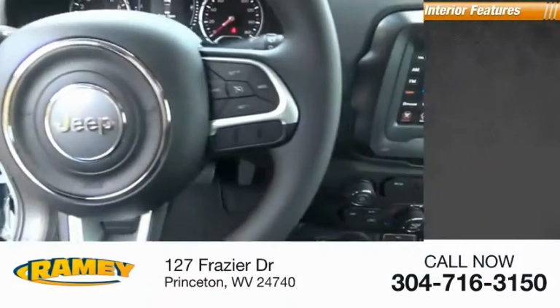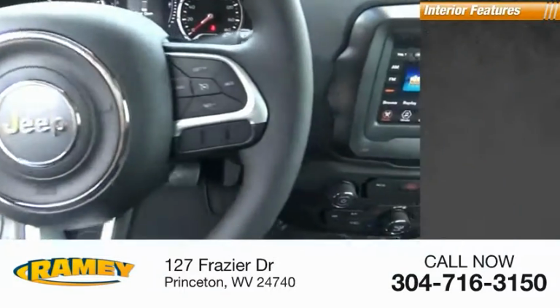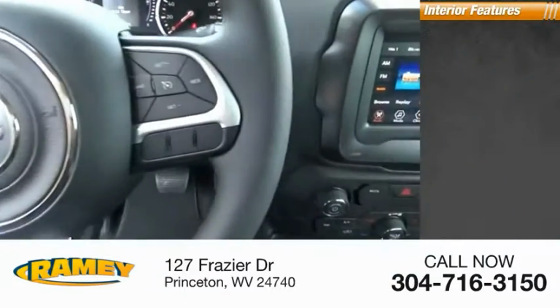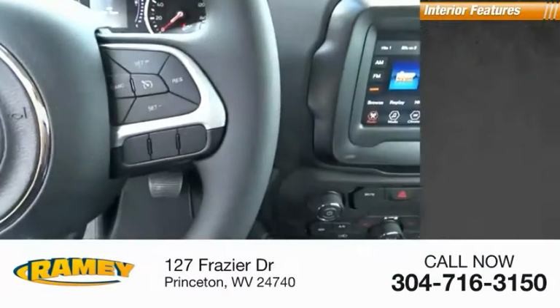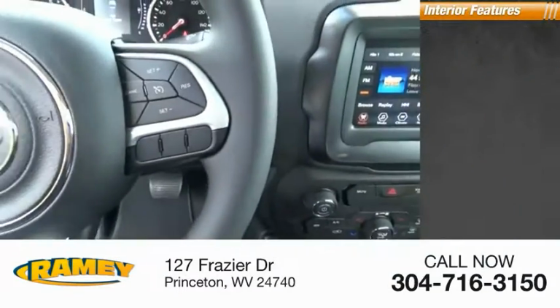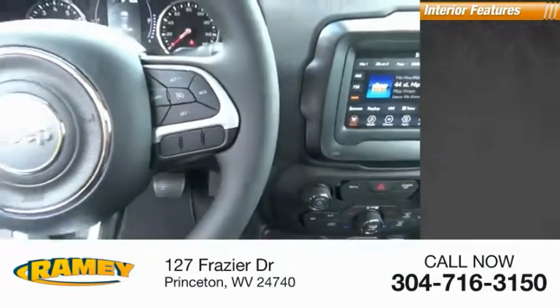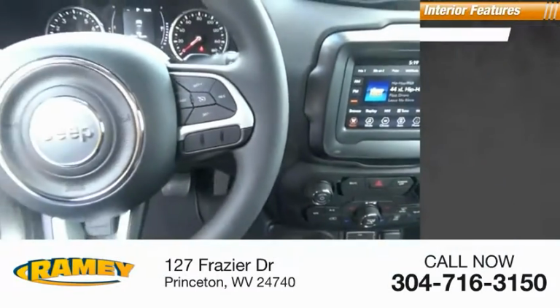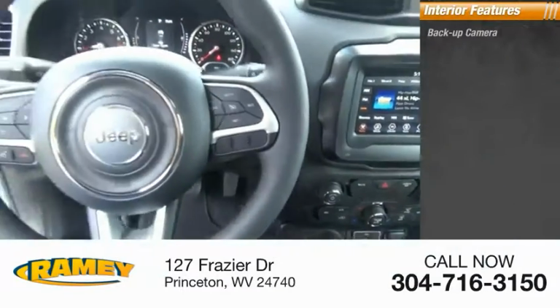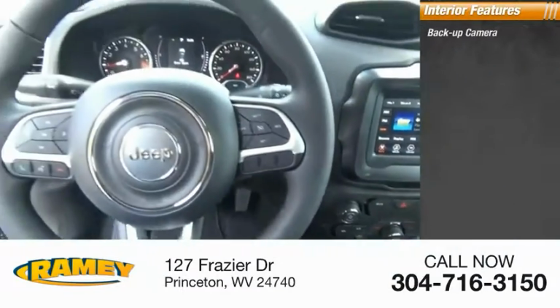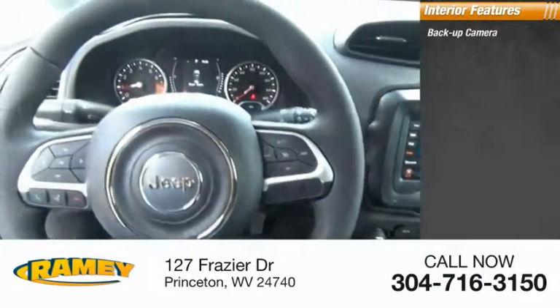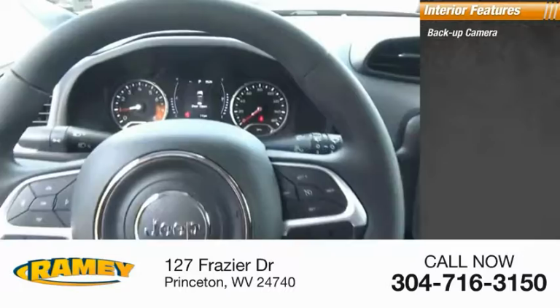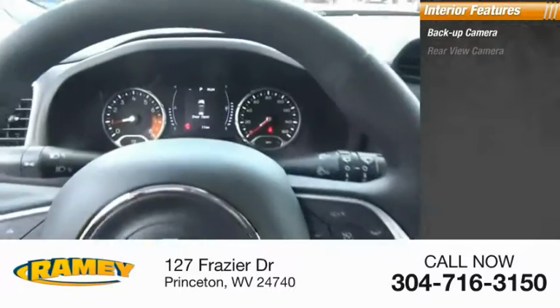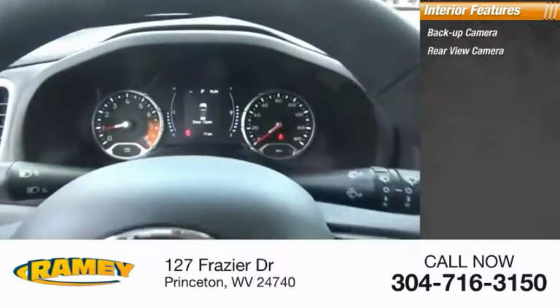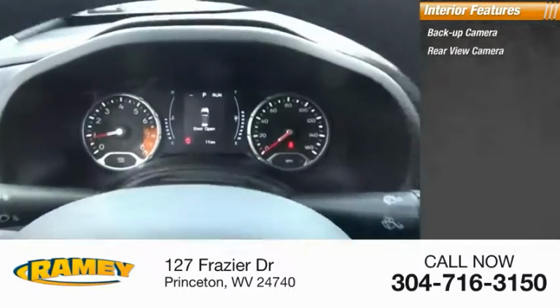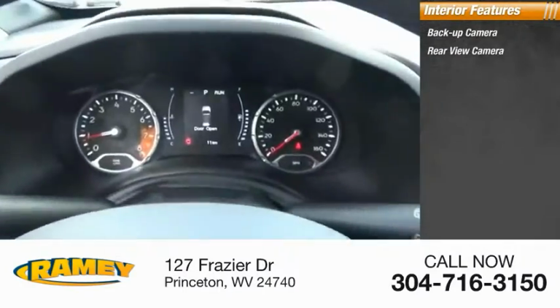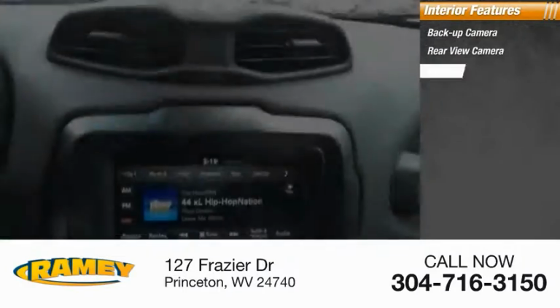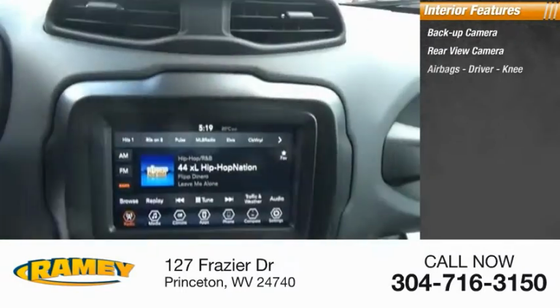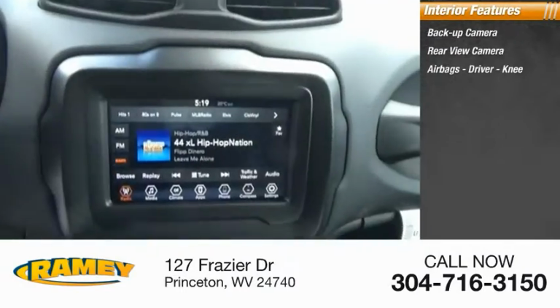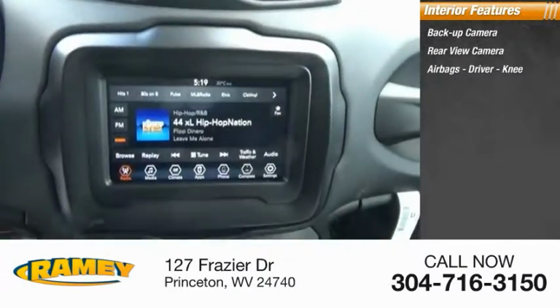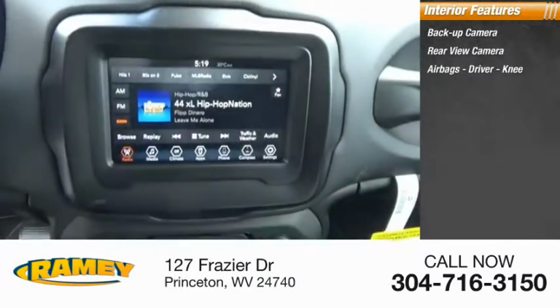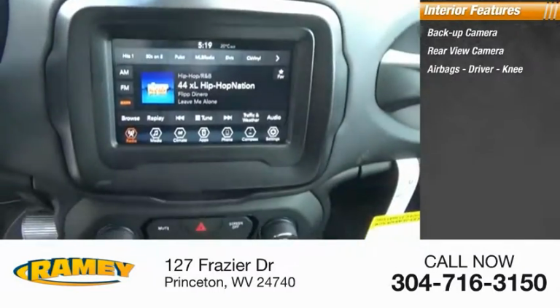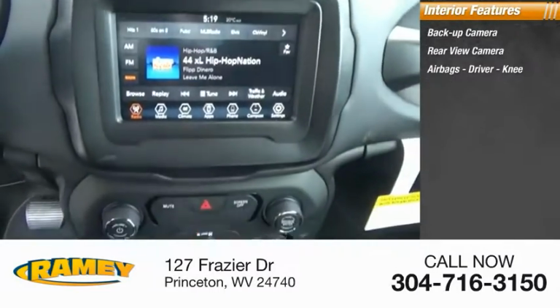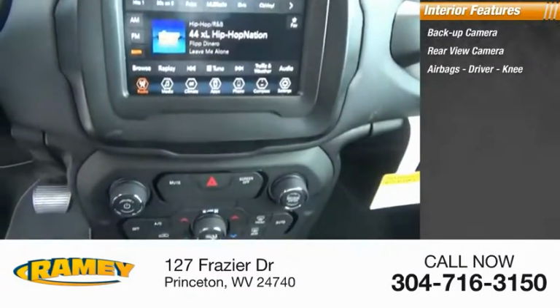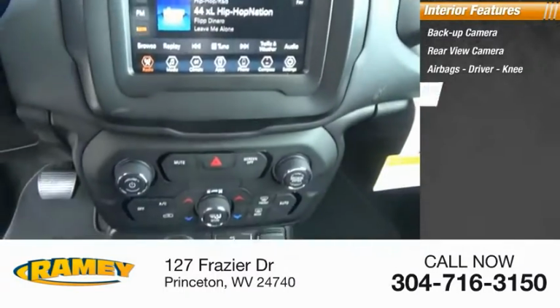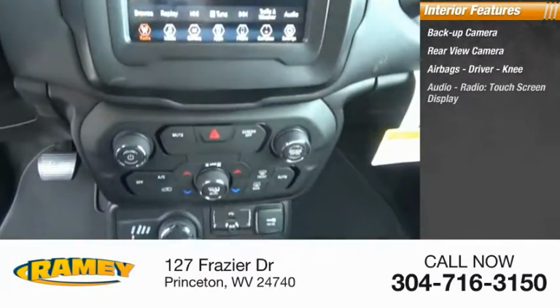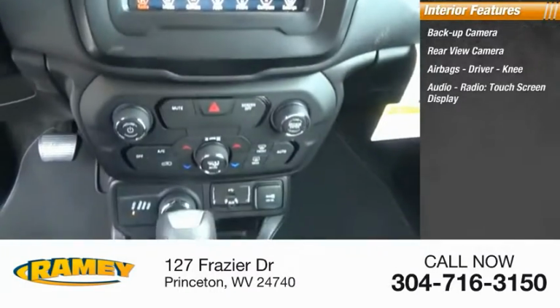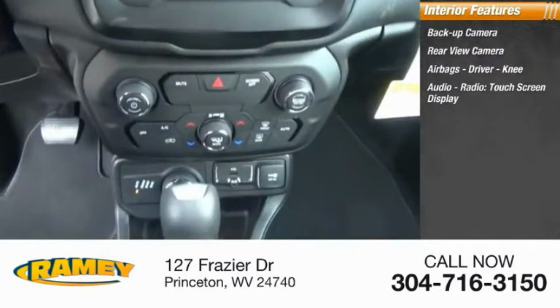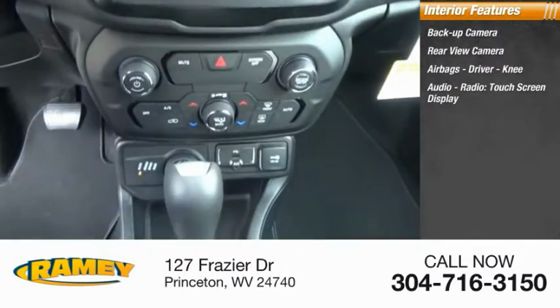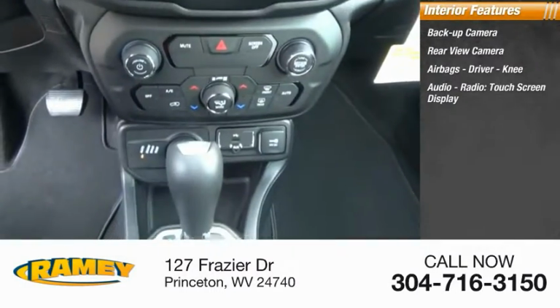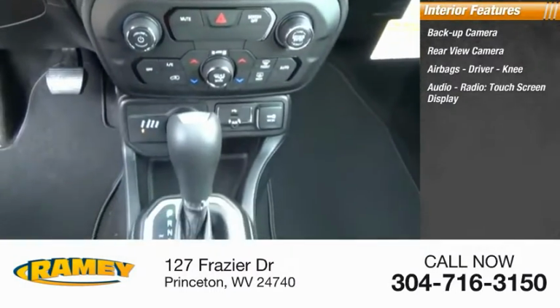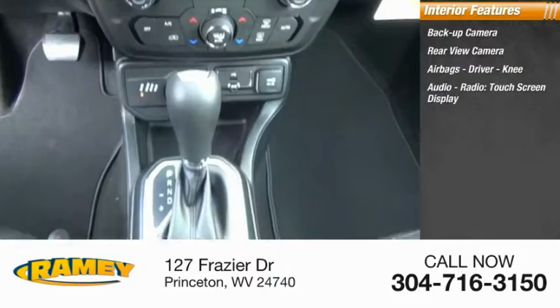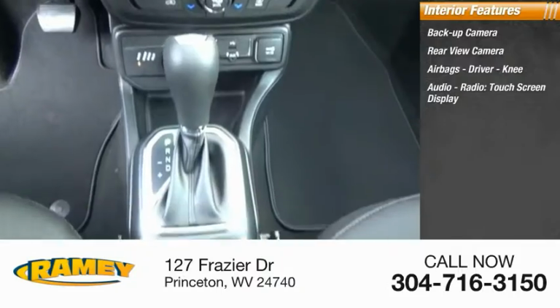Inside you'll find backup camera, rear view camera, airbags — driver and knee — audio radio, and touchscreen display.